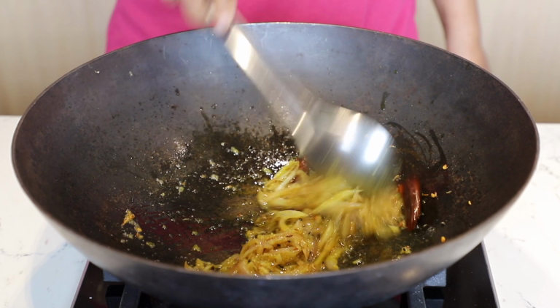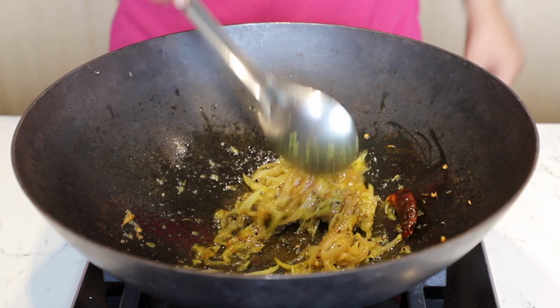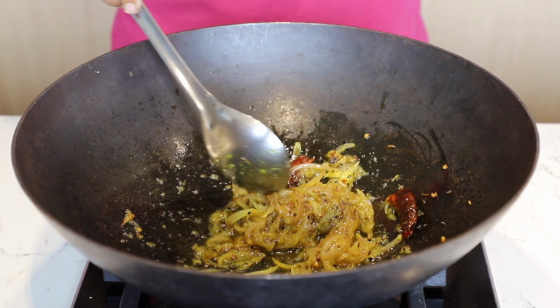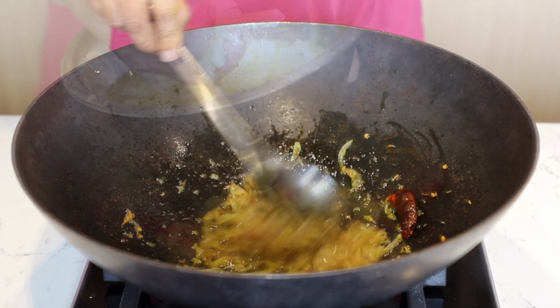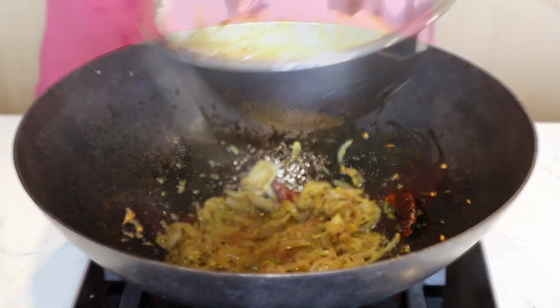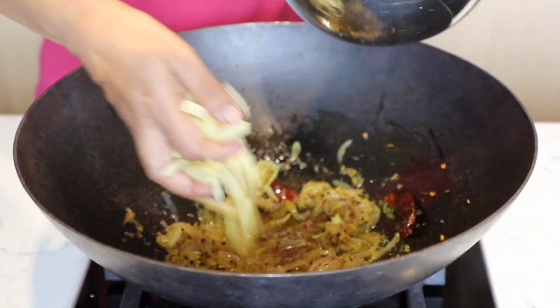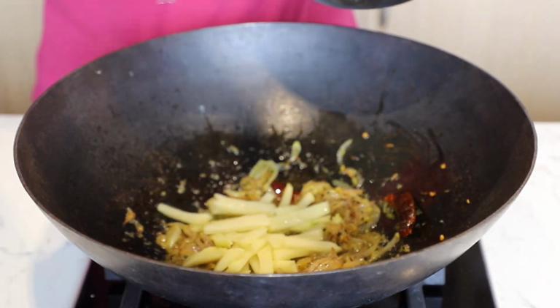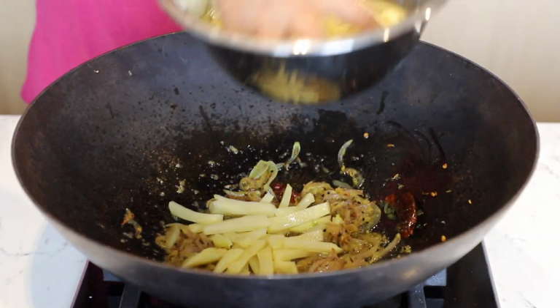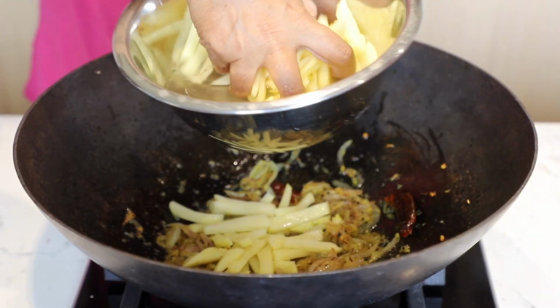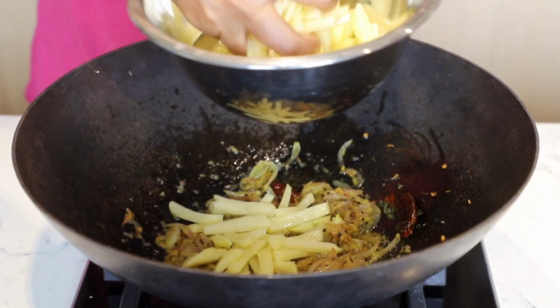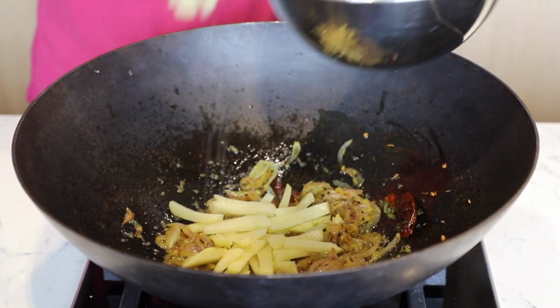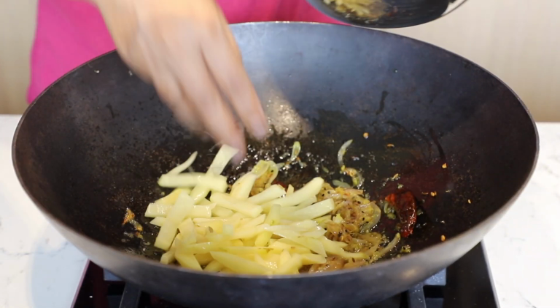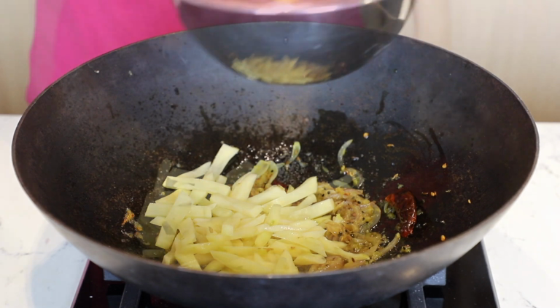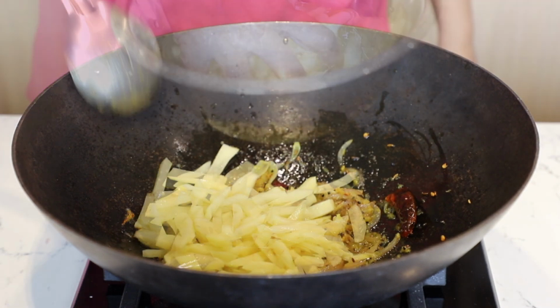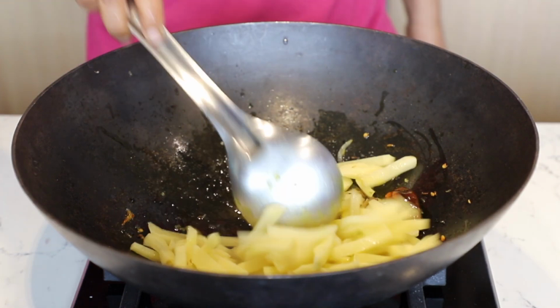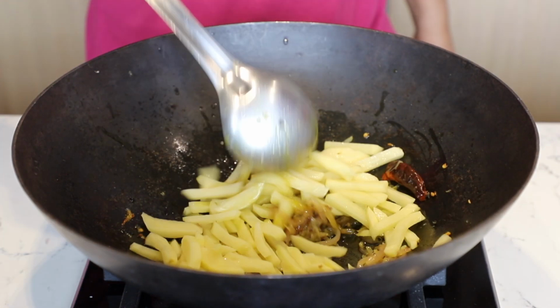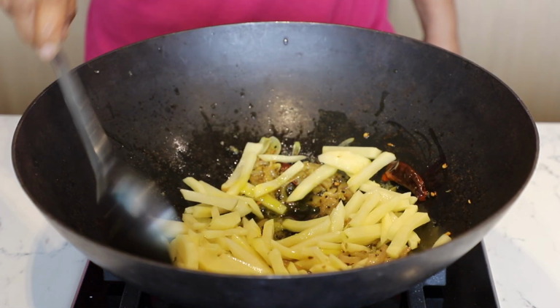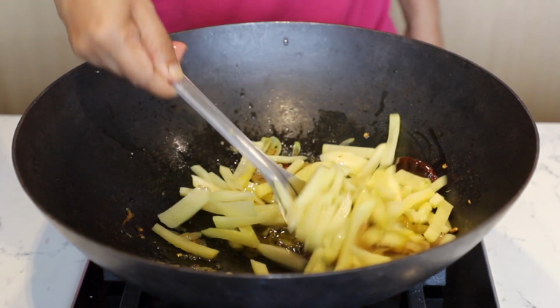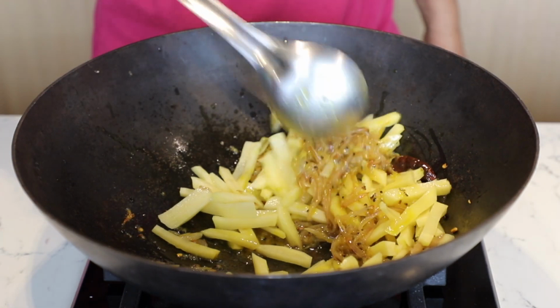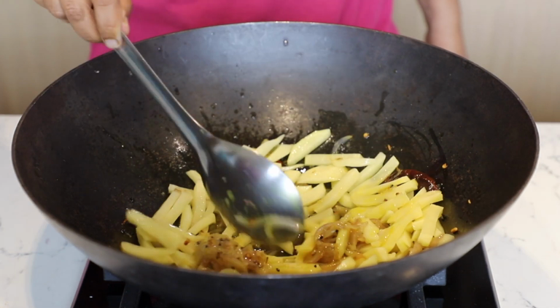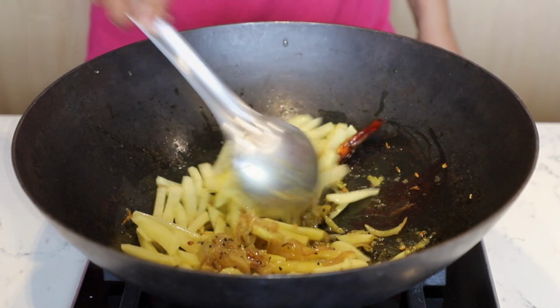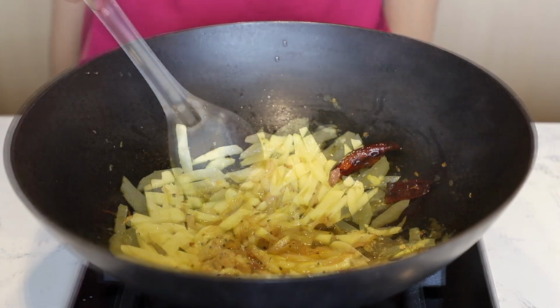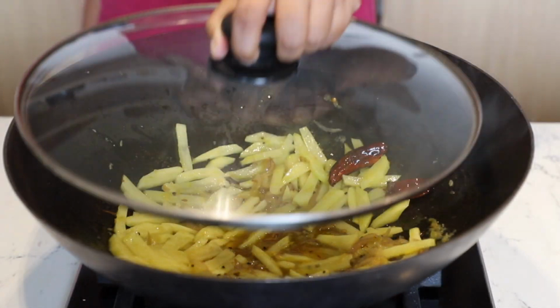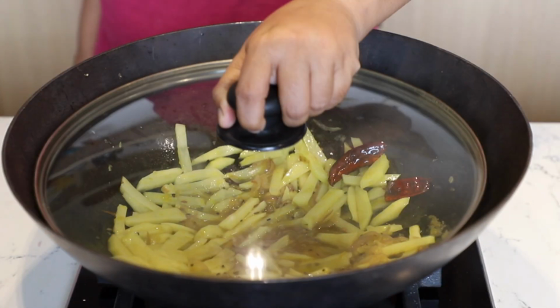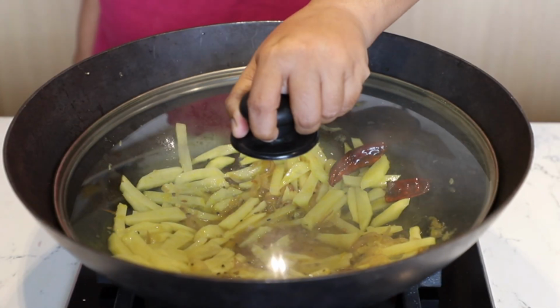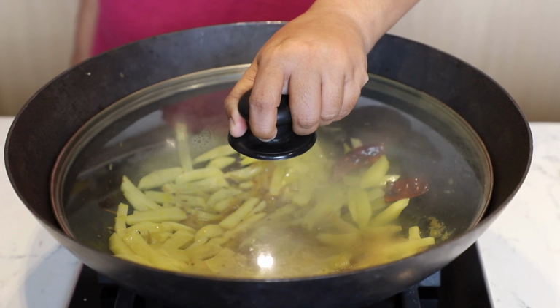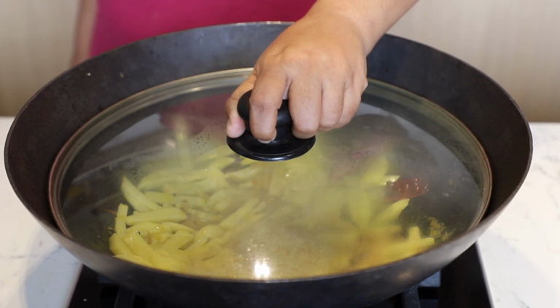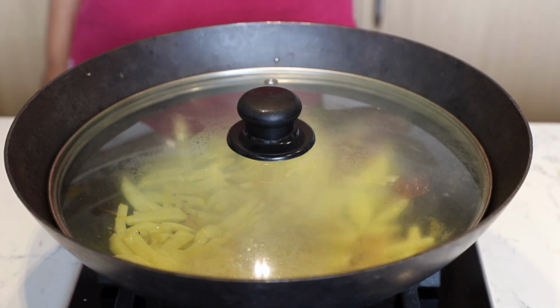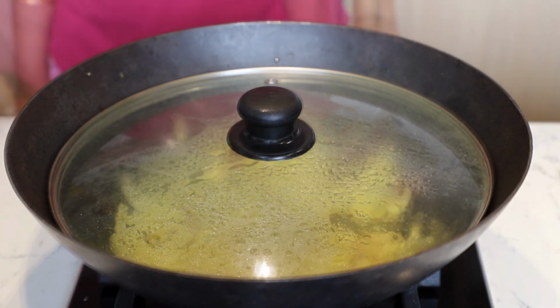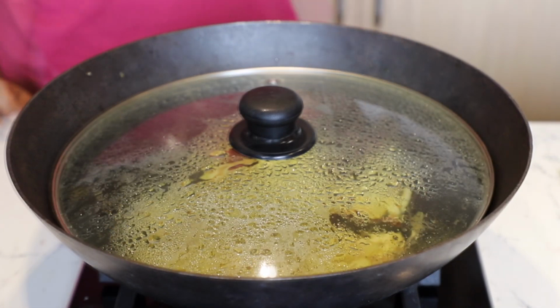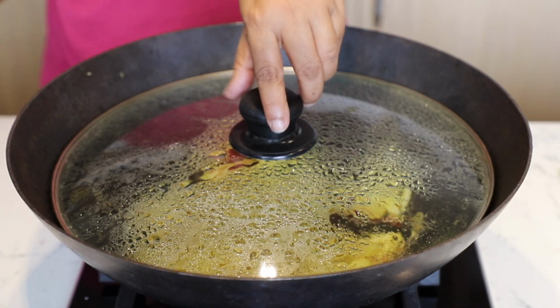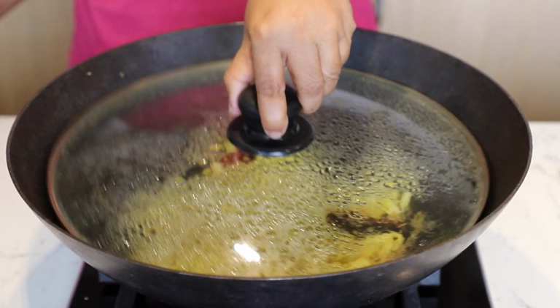Now add 2 medium potatoes cut into thin buttons, sauté, then cover and cook. Let it cook in its own steam. After 10 minutes, remove the cover.